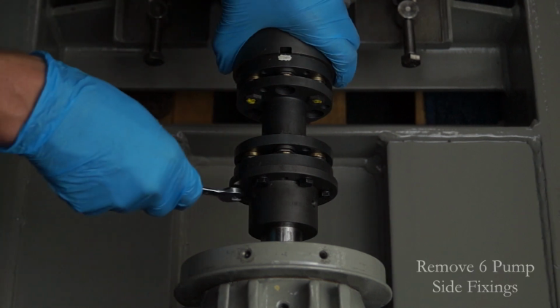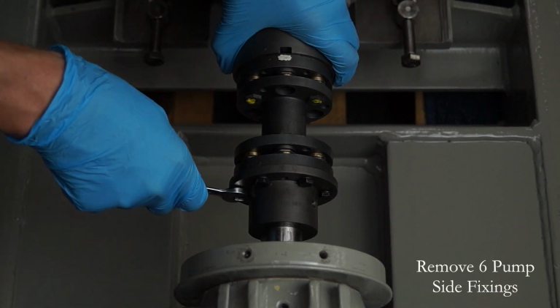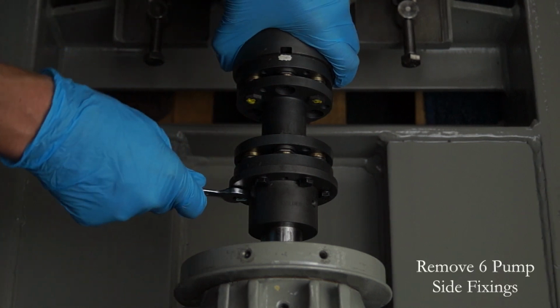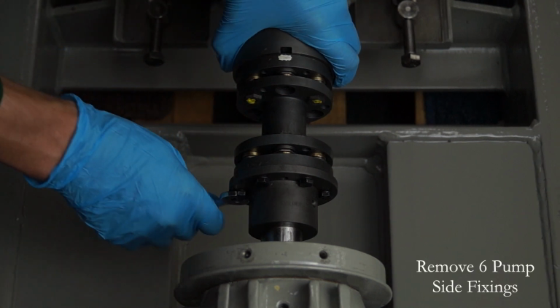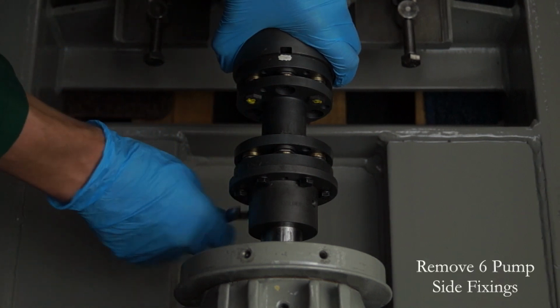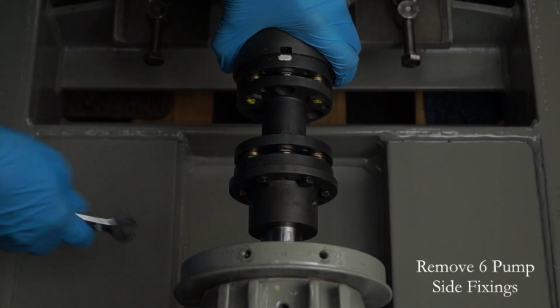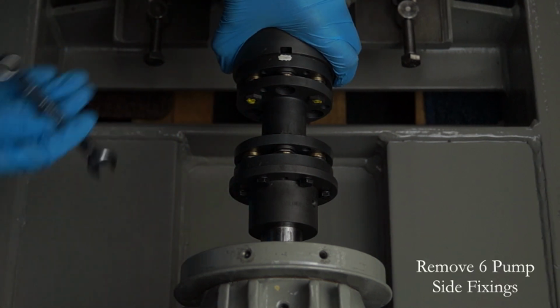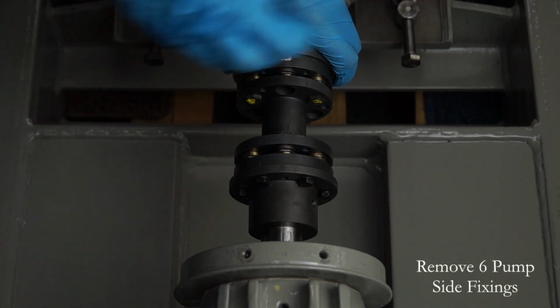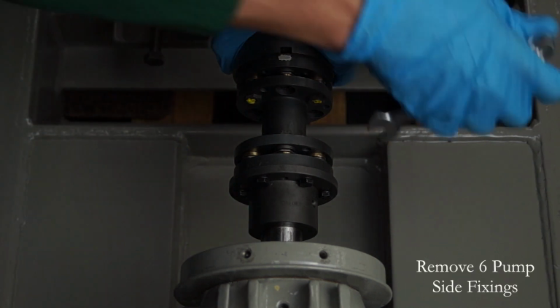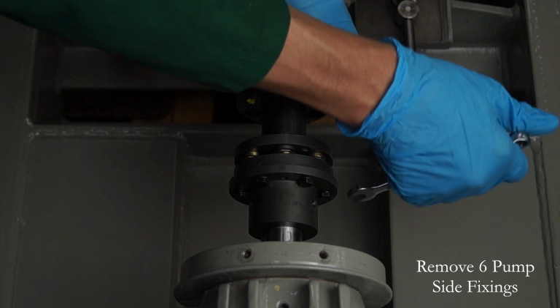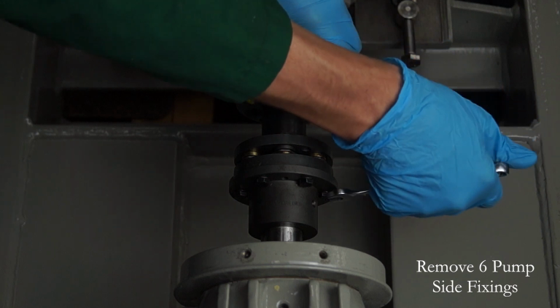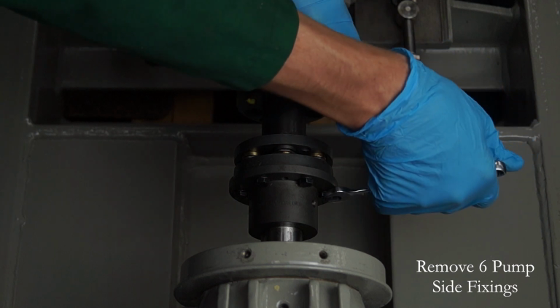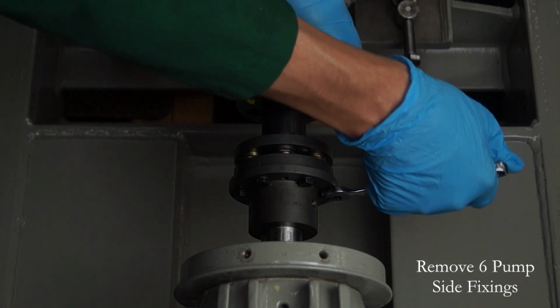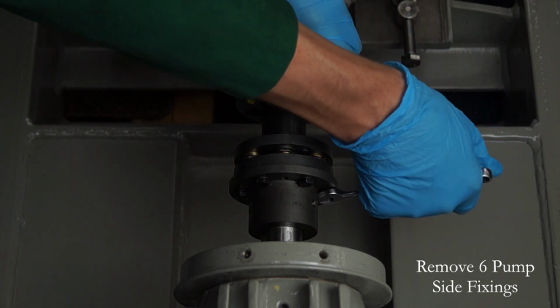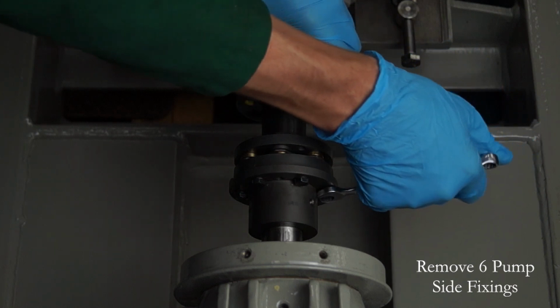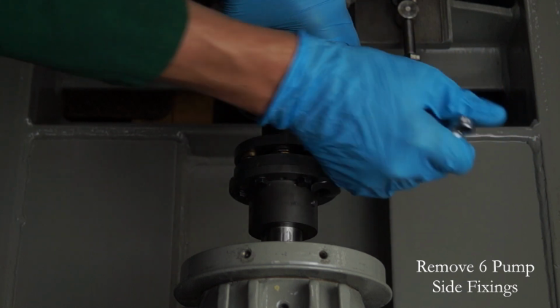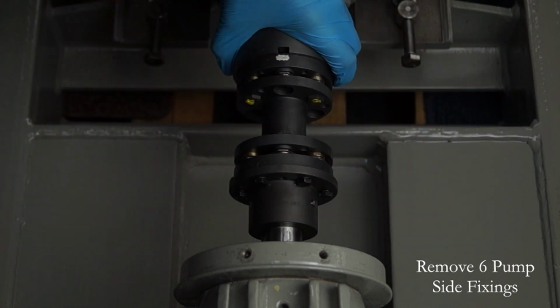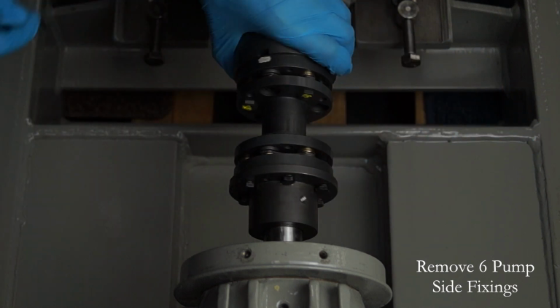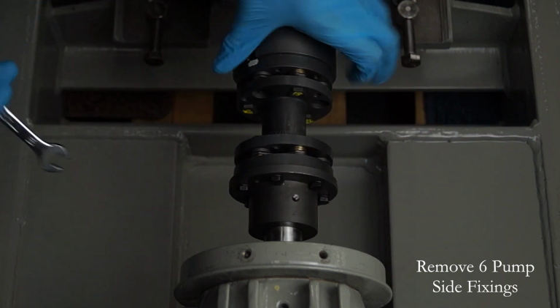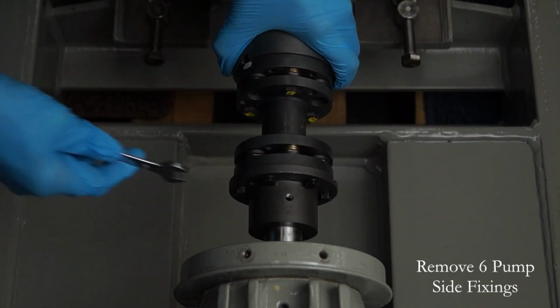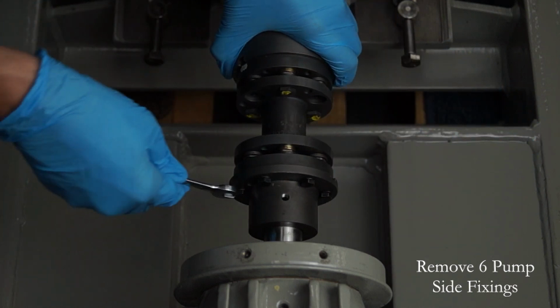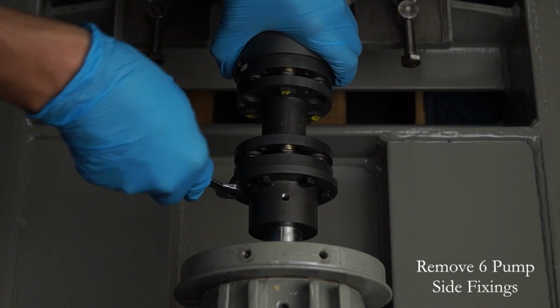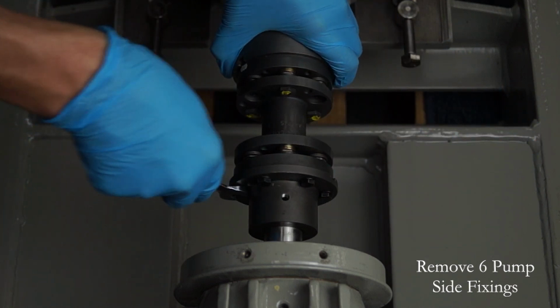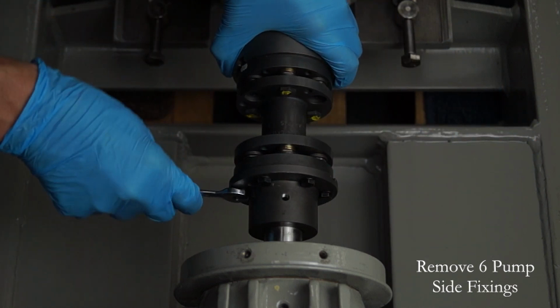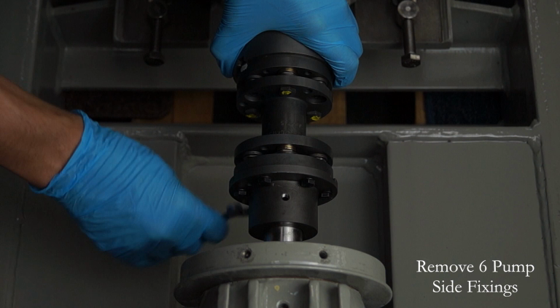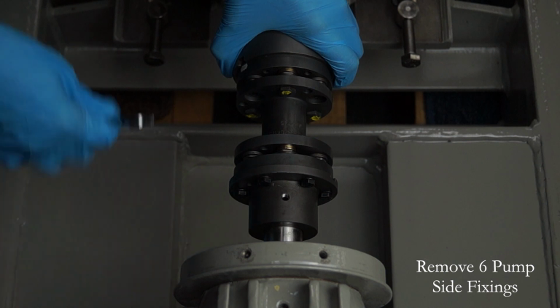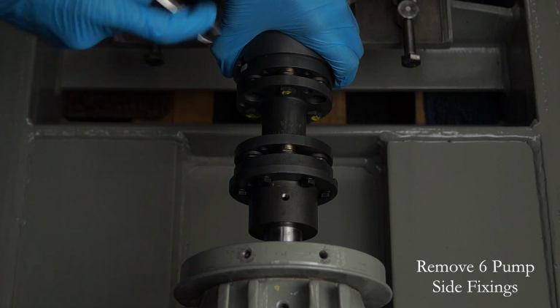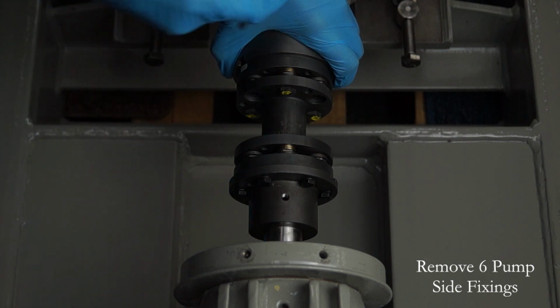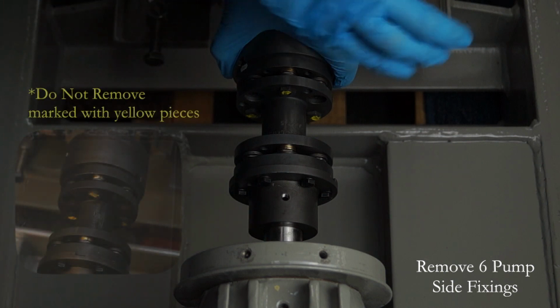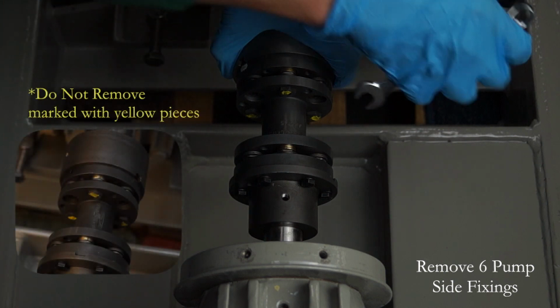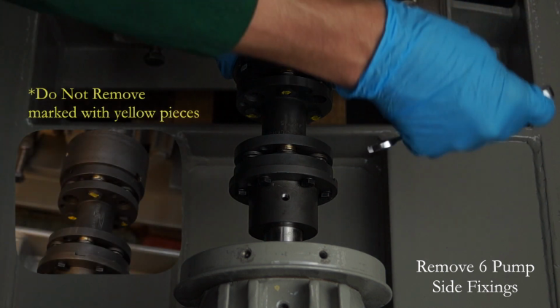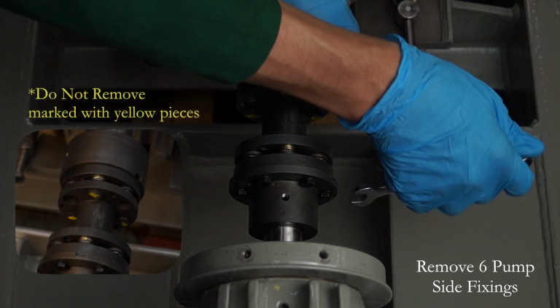Using the correct tool, typically a 10mm spanner, remove all the fixings shown. Be careful not to remove any fixings that retain the transmission elements.